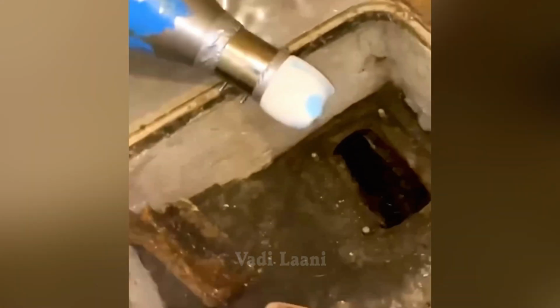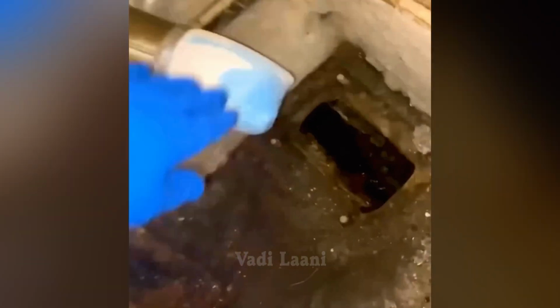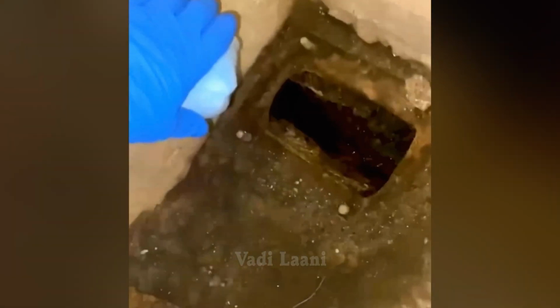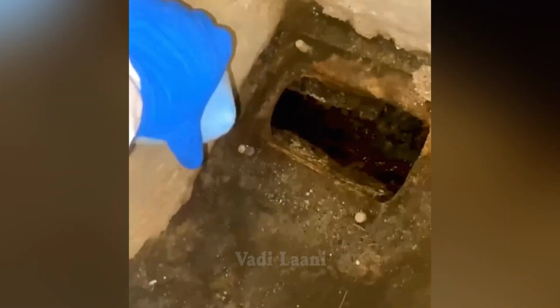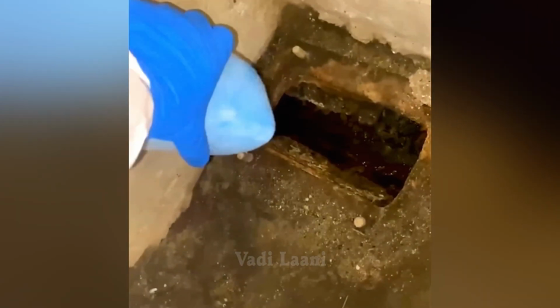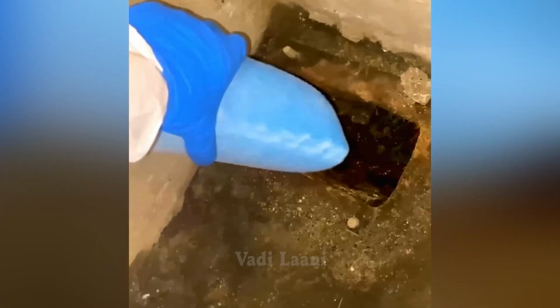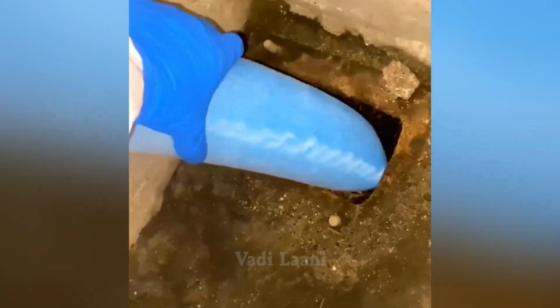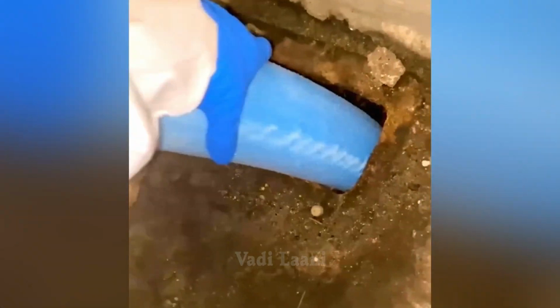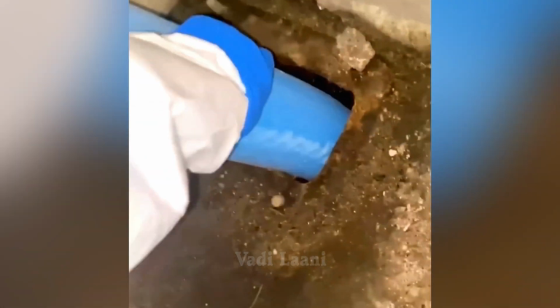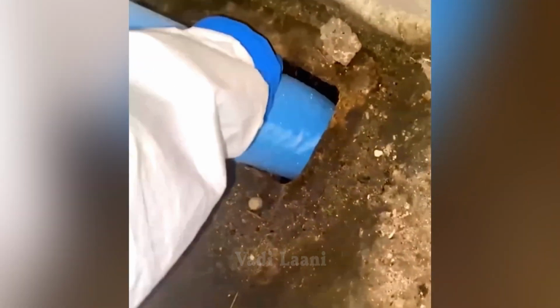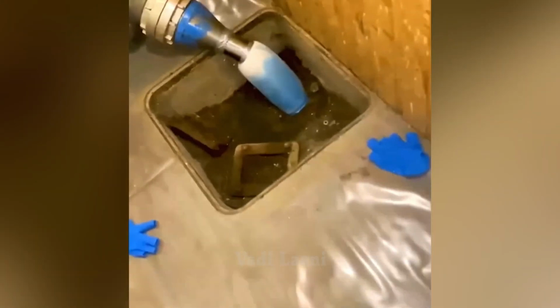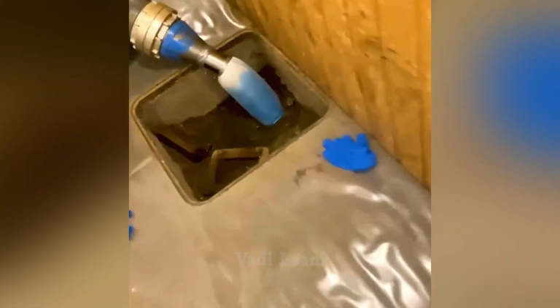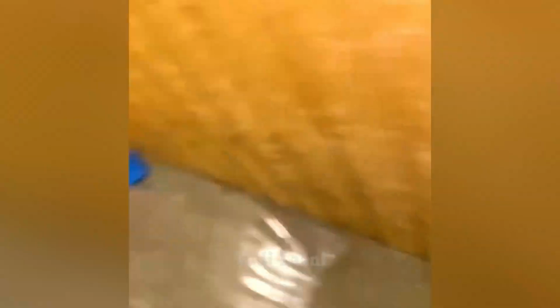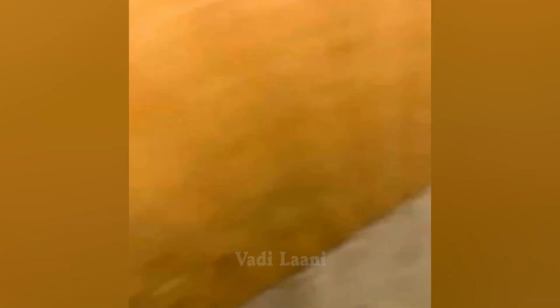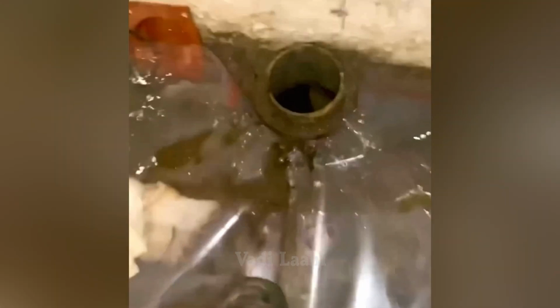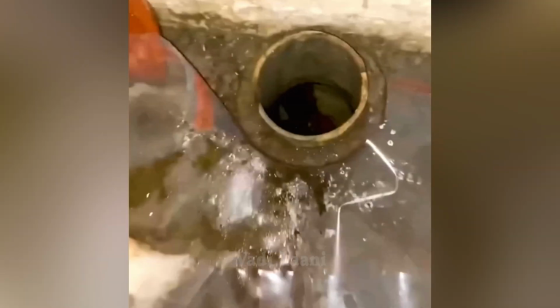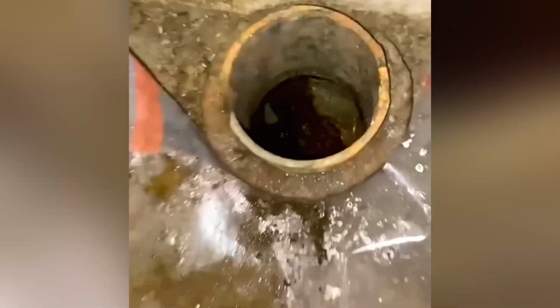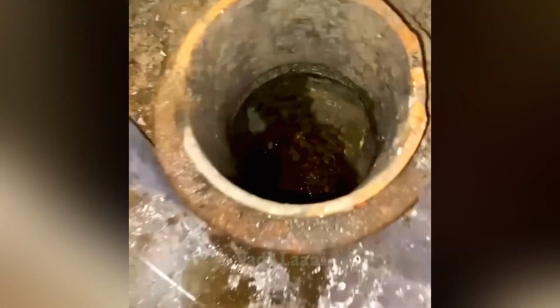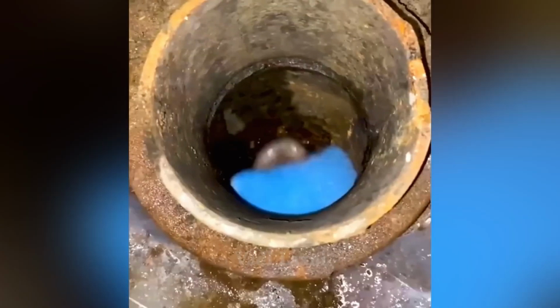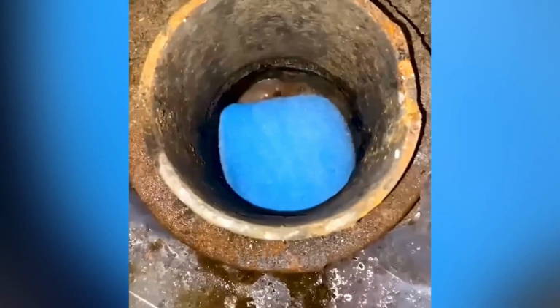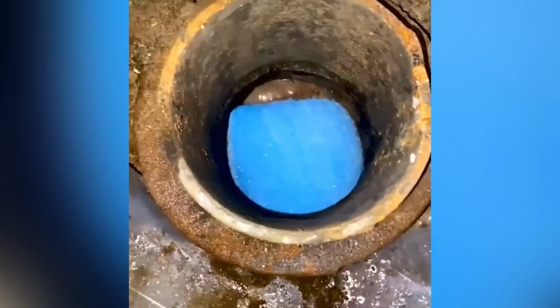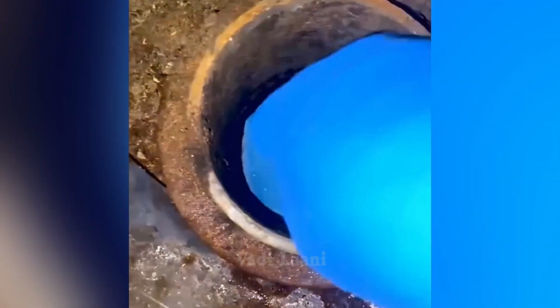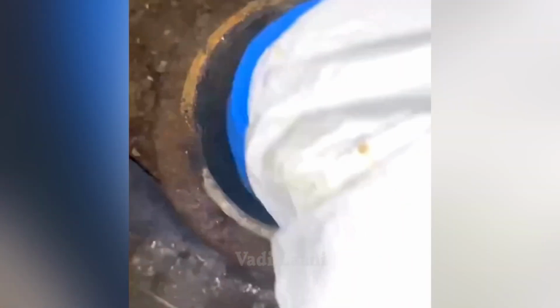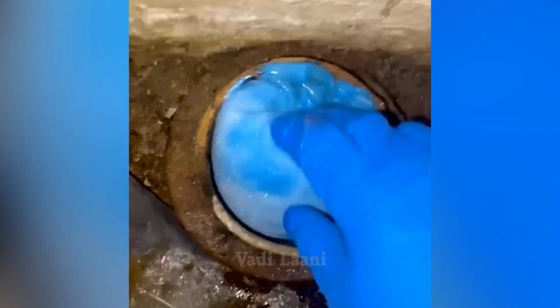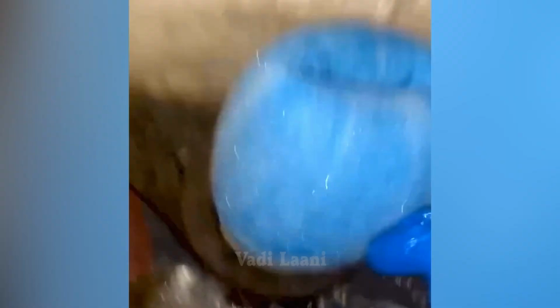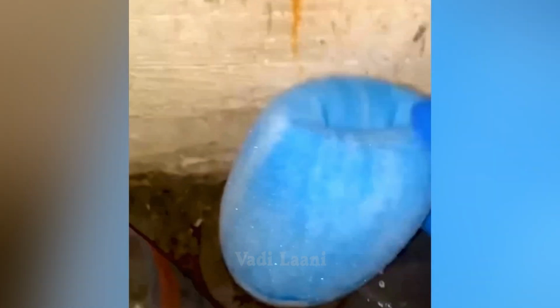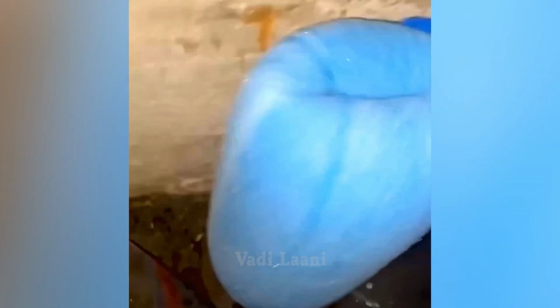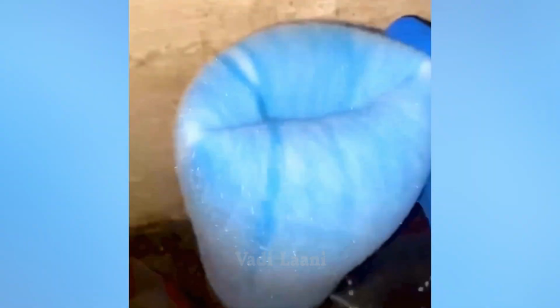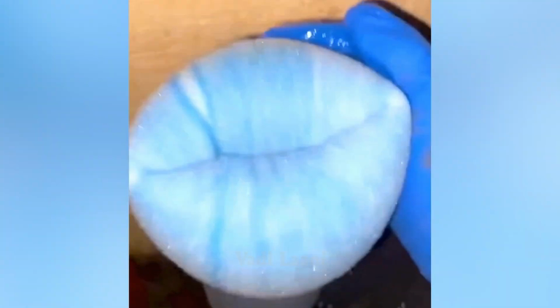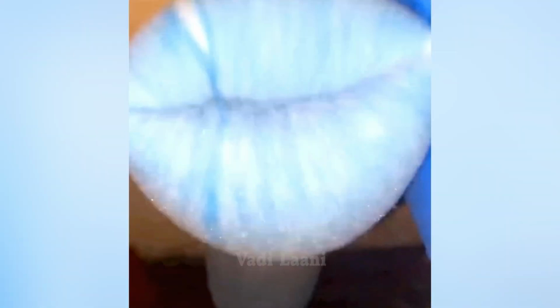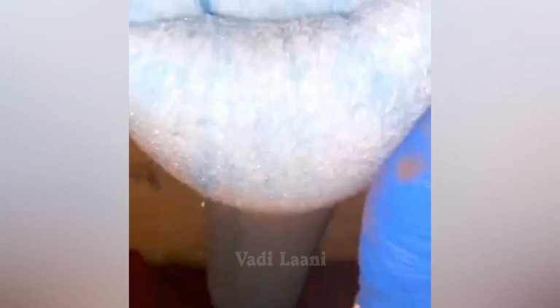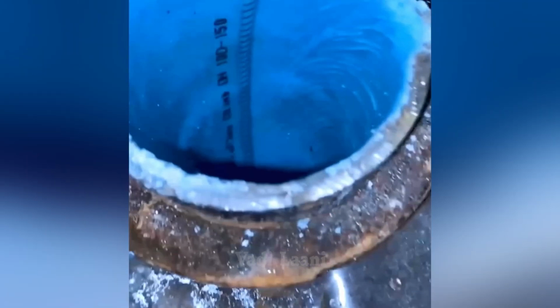It is possible to restore the damaged section of the pipeline system with the help of sanitation of sewer pipes. The popularity of this method is due to the speed of work and efficiency.